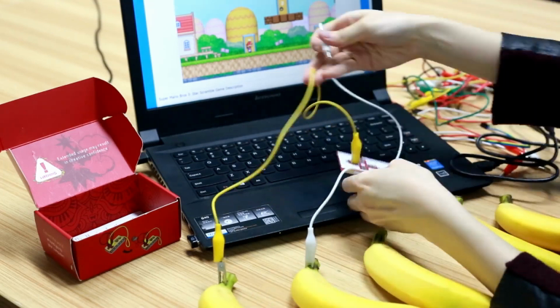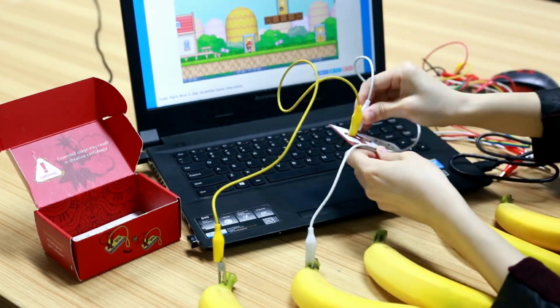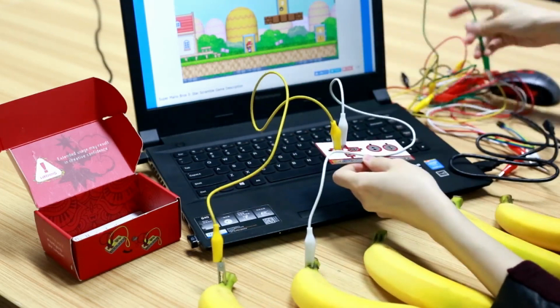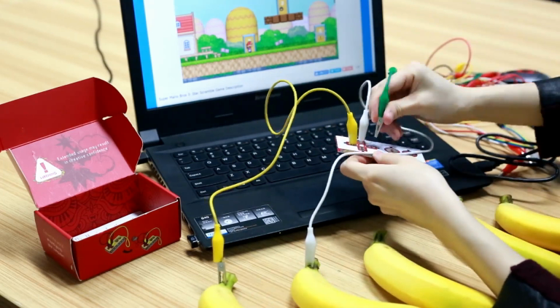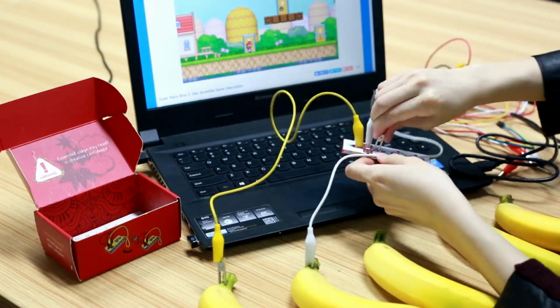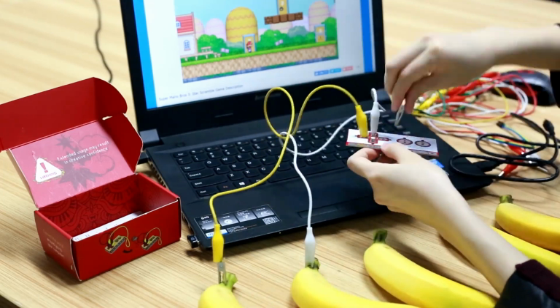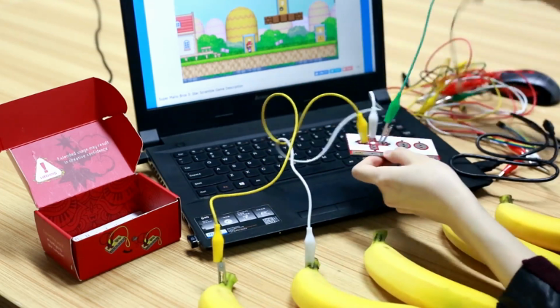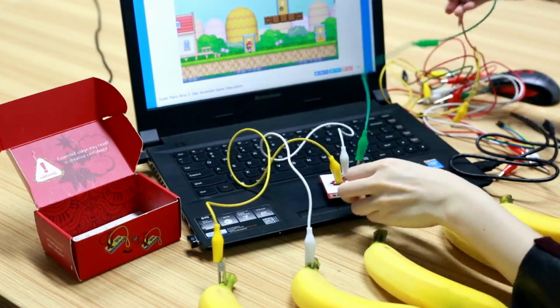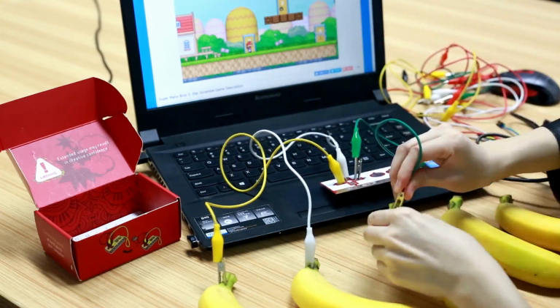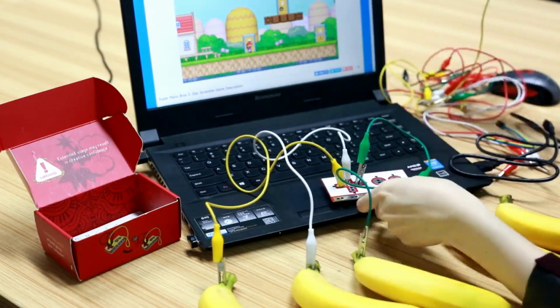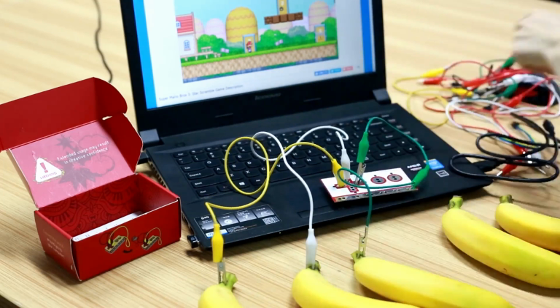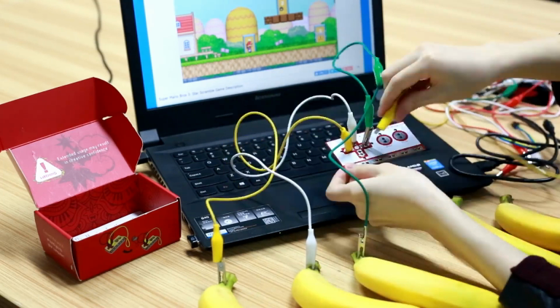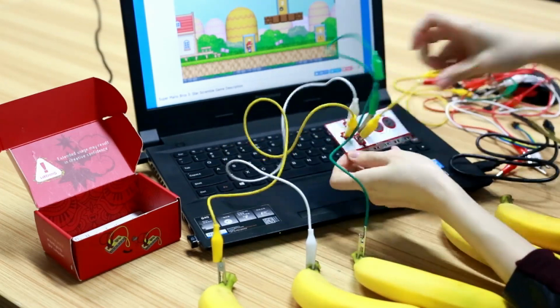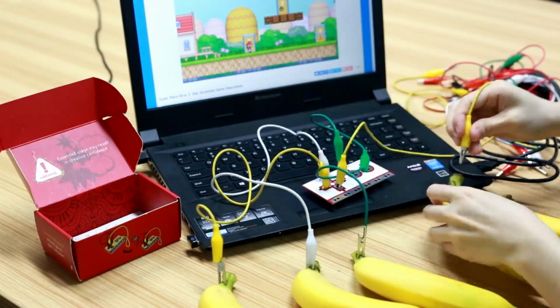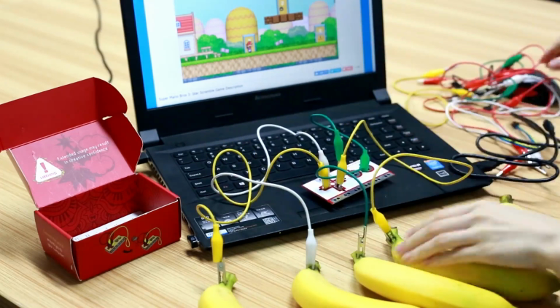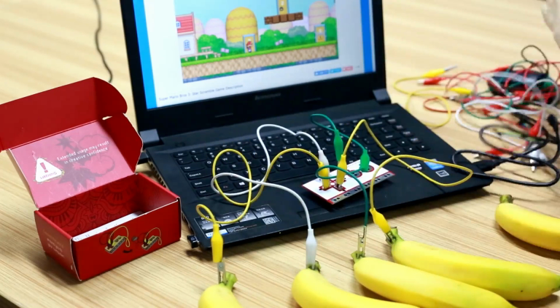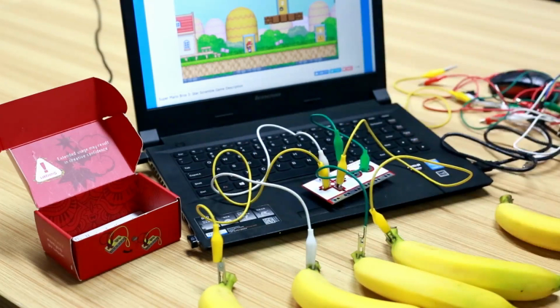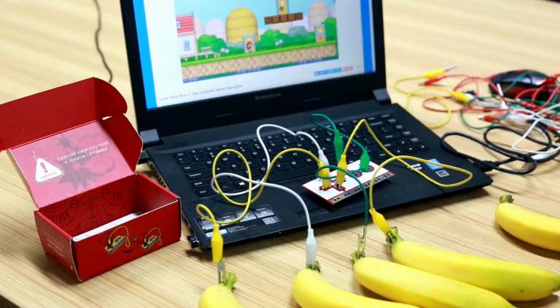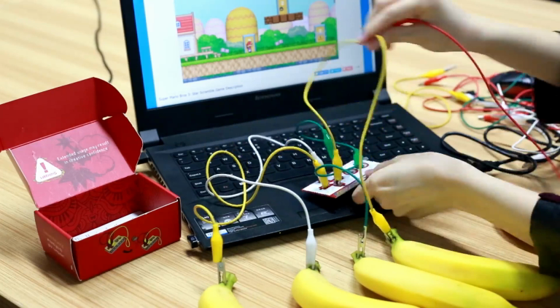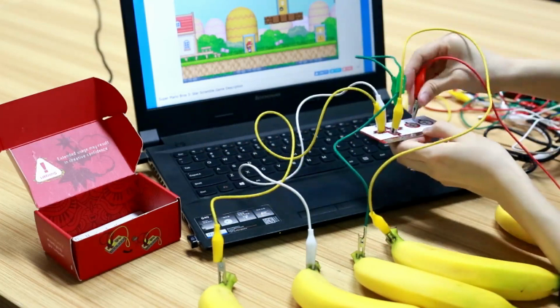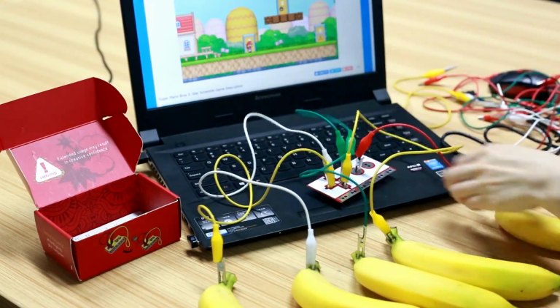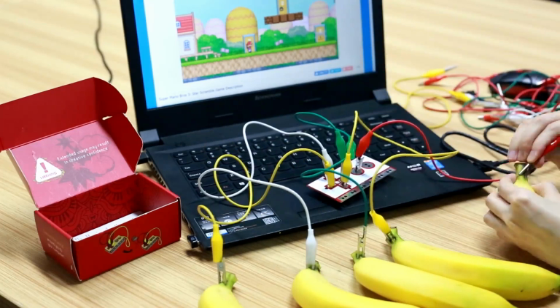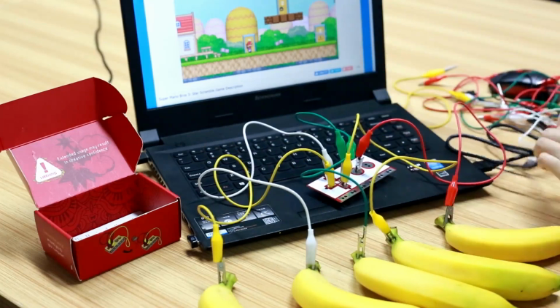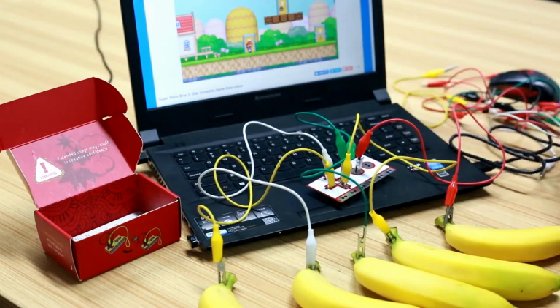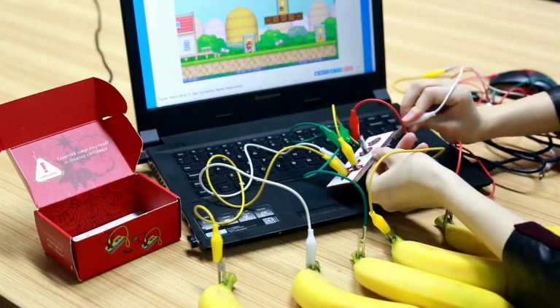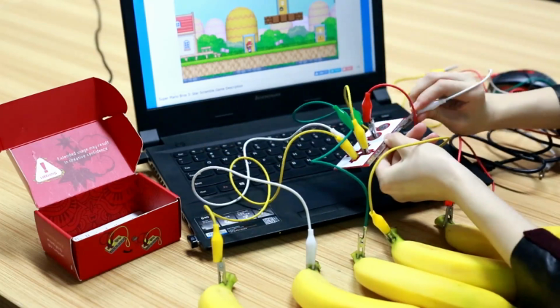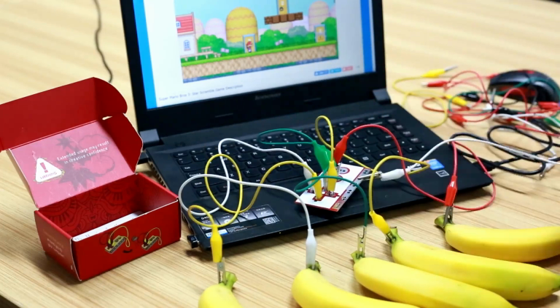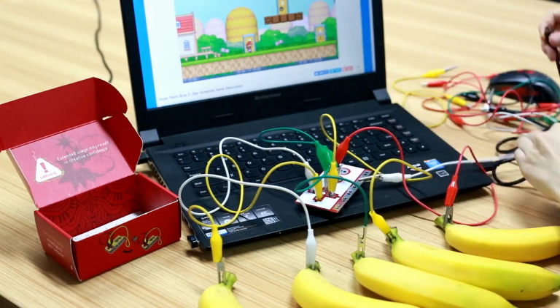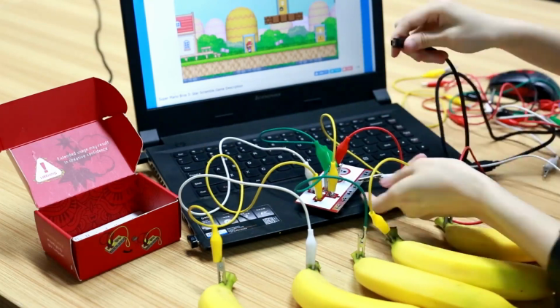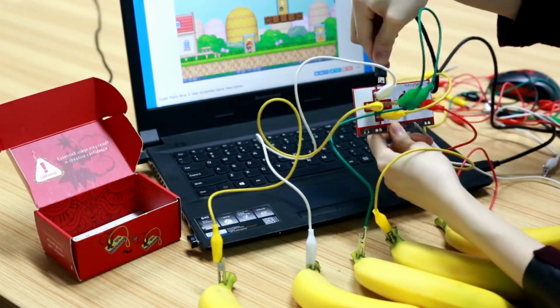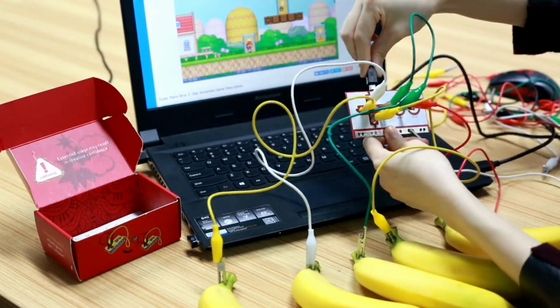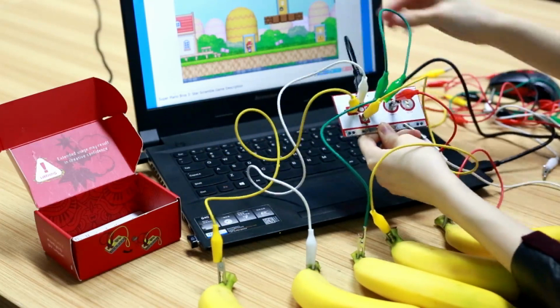The principle is simple — no programming, no software installation. Just connect the board to the computer with the USB cable, and use a spring clip to link the foot plasticine through the Makey Makey board.